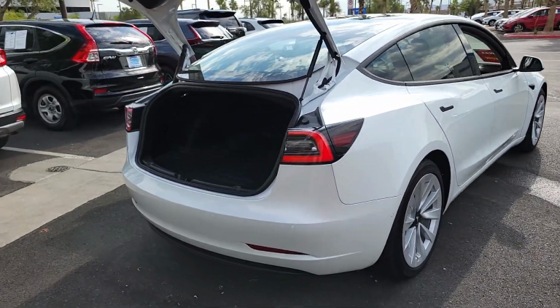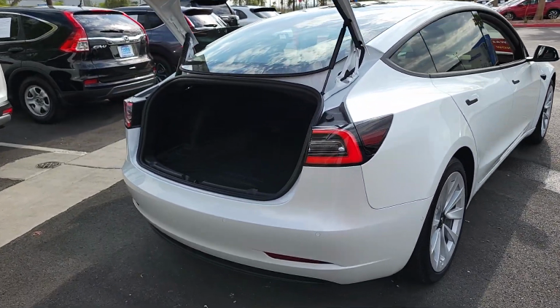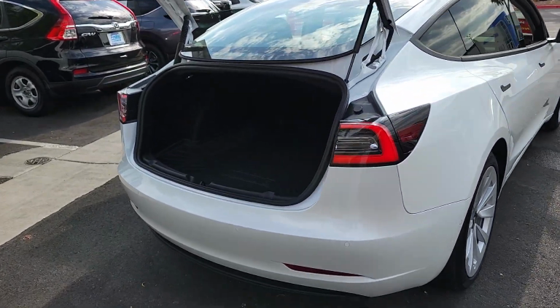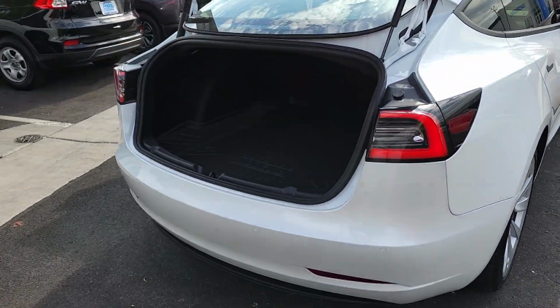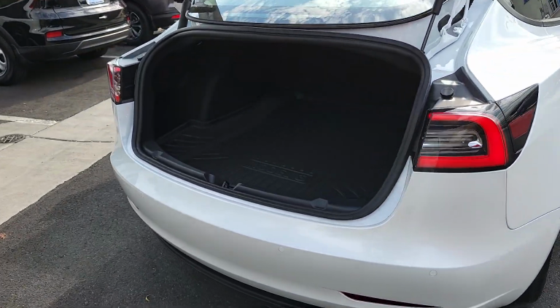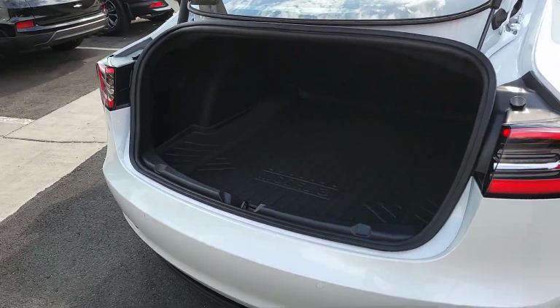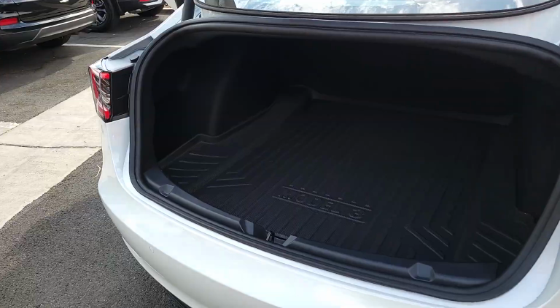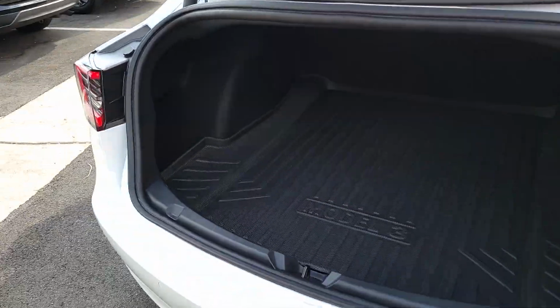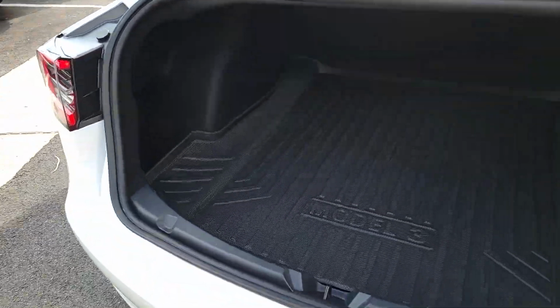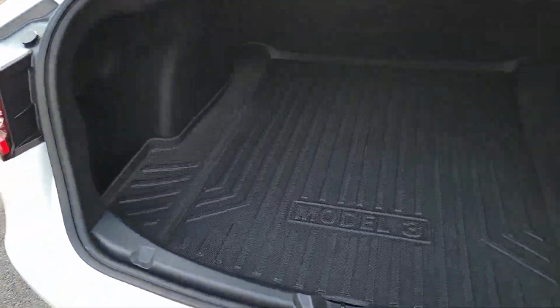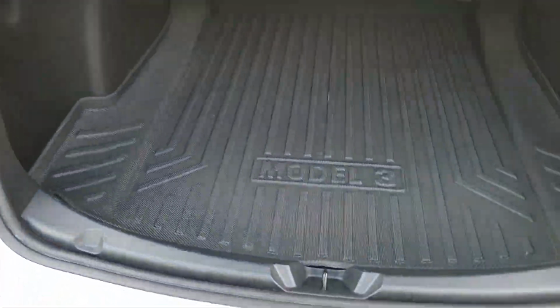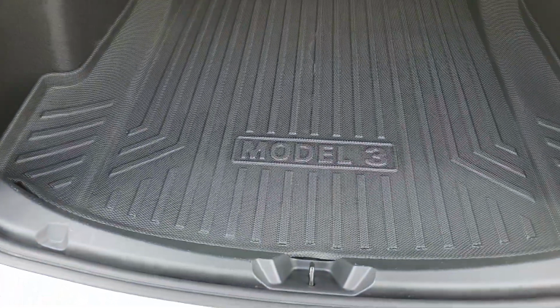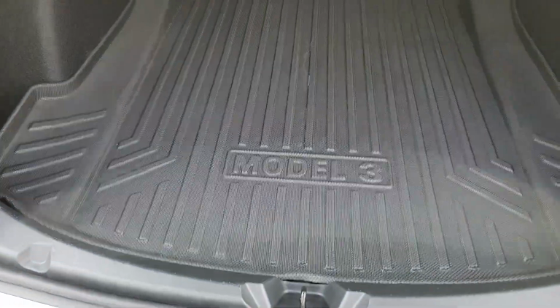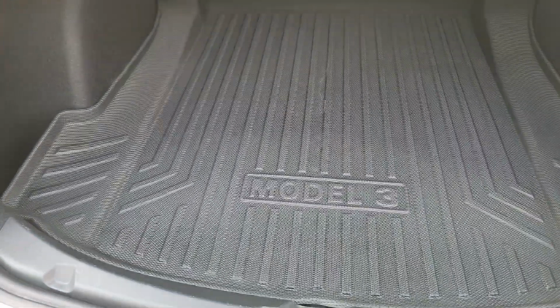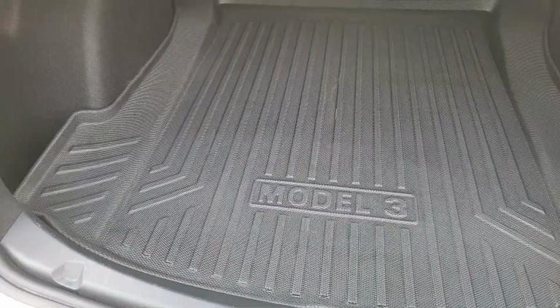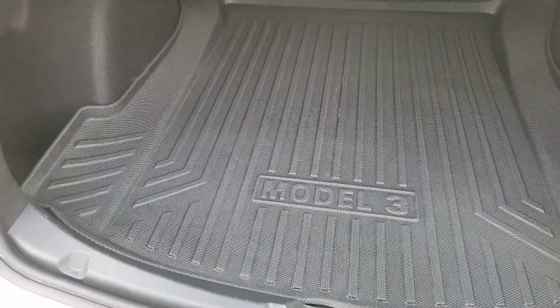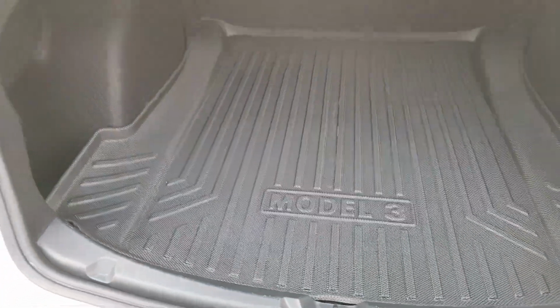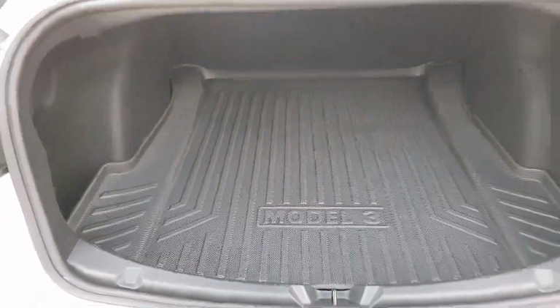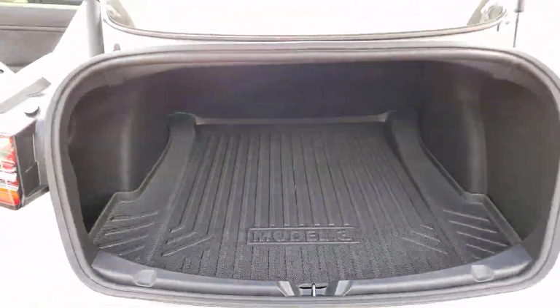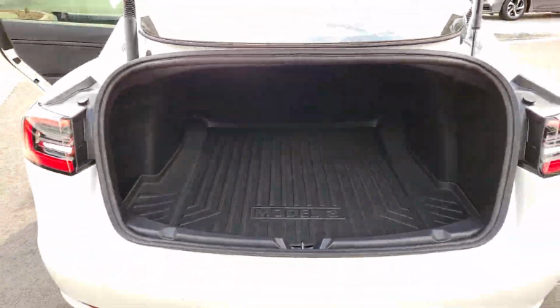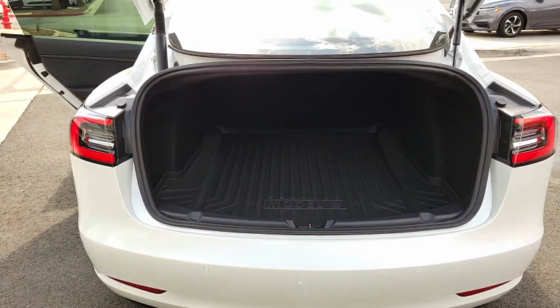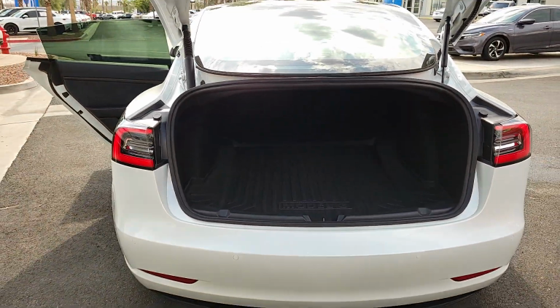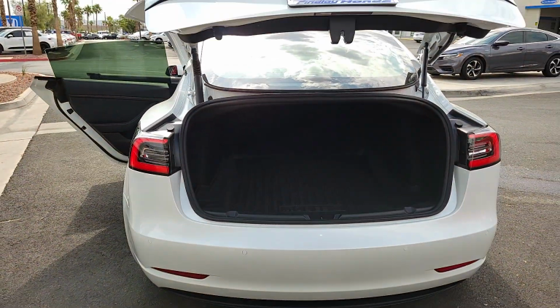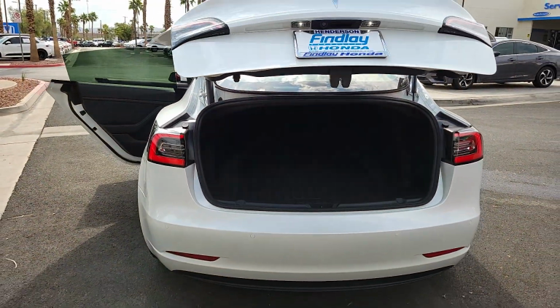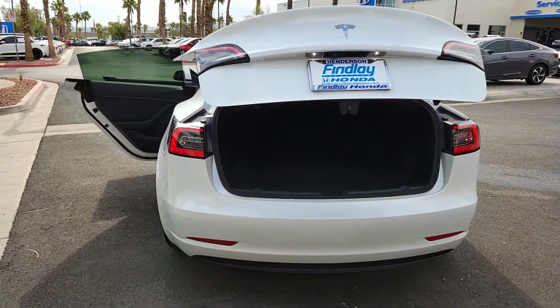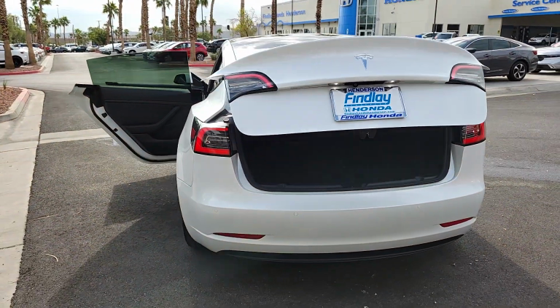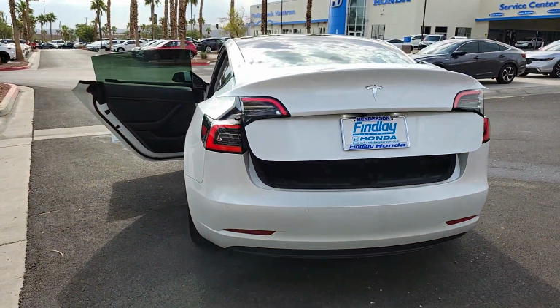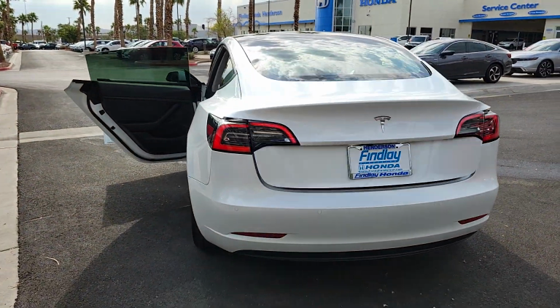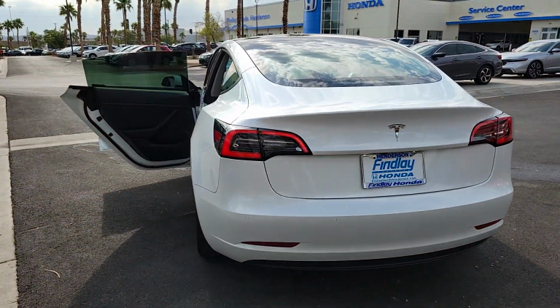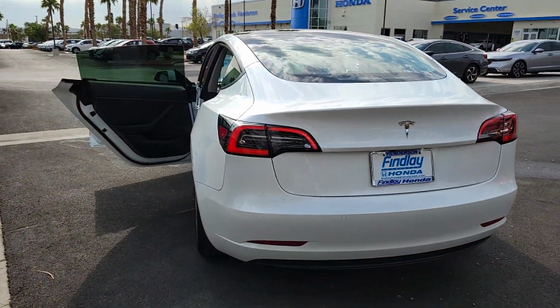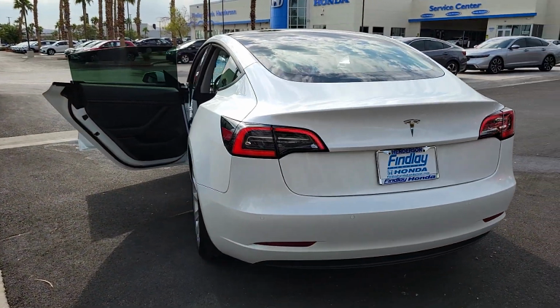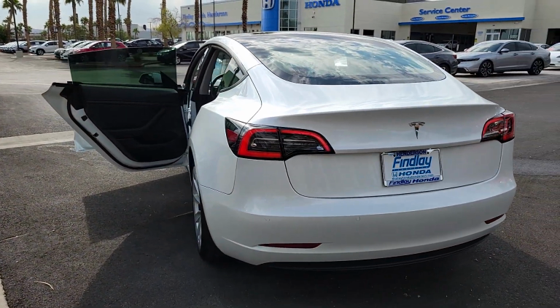With multiple charging options, an impressive range, central touchscreen controls, and silent effortless acceleration, this super sleek sedan is ready to take you into the future in brilliant style.